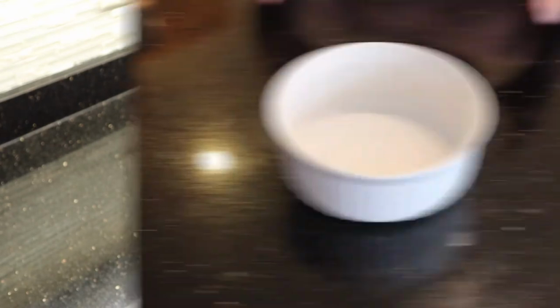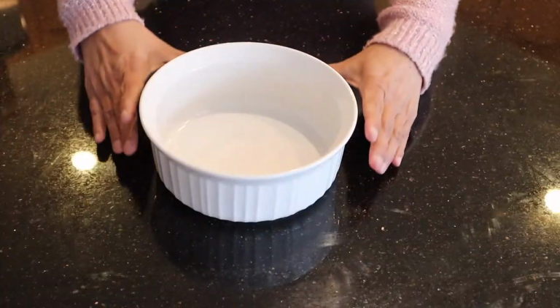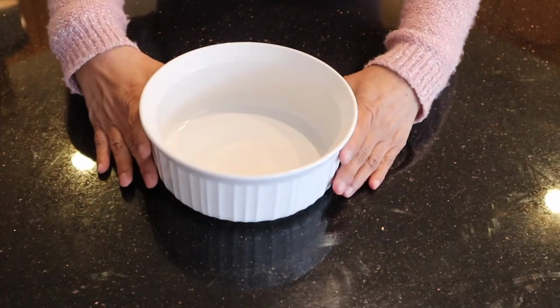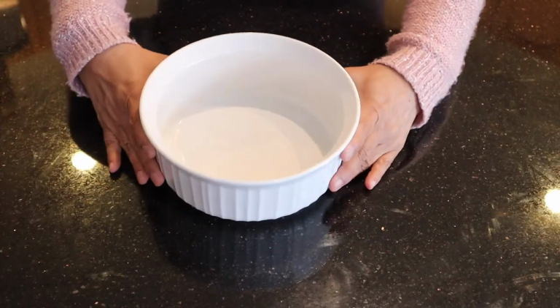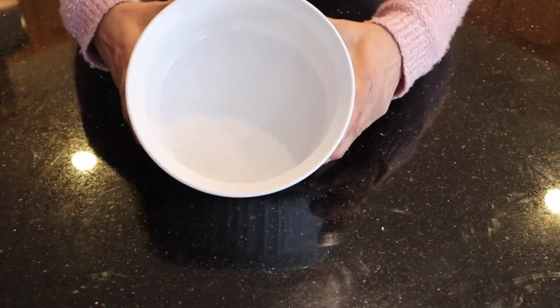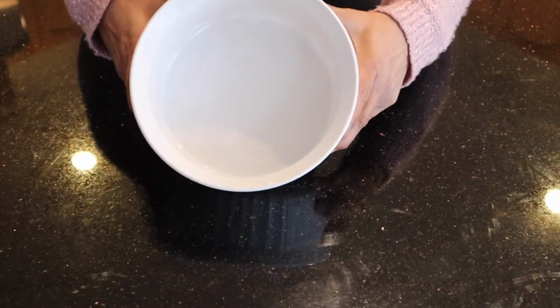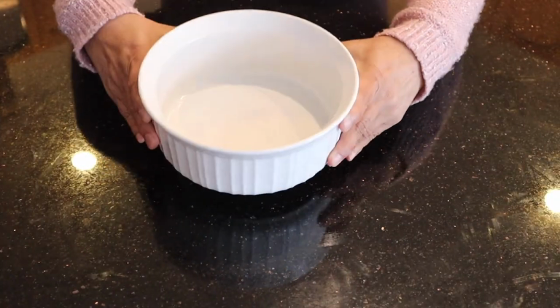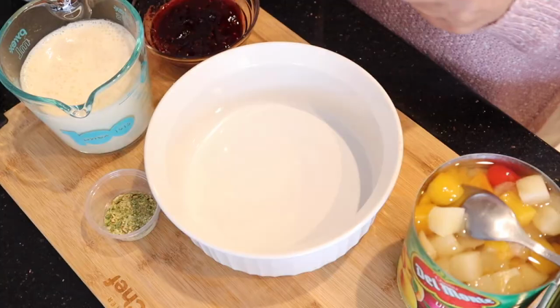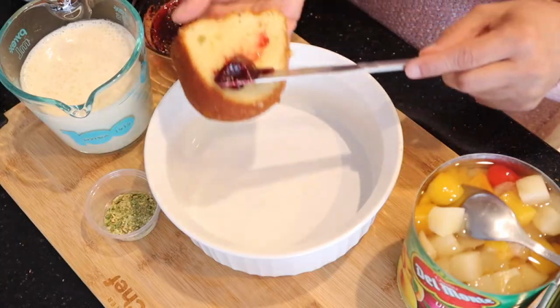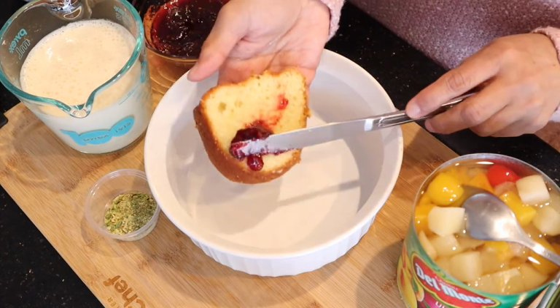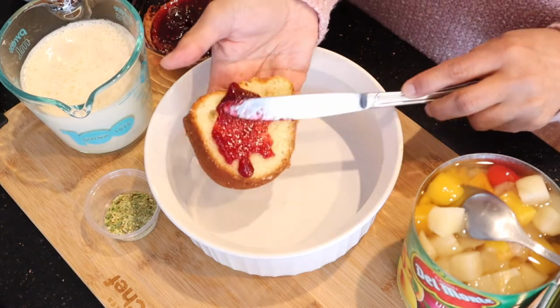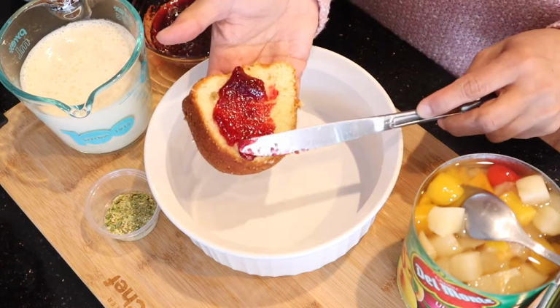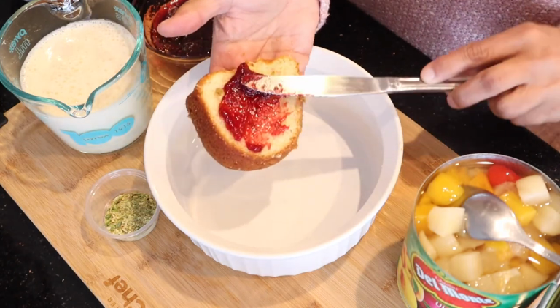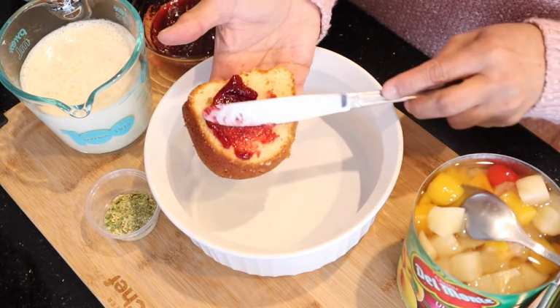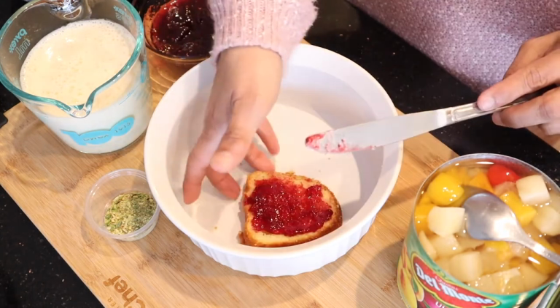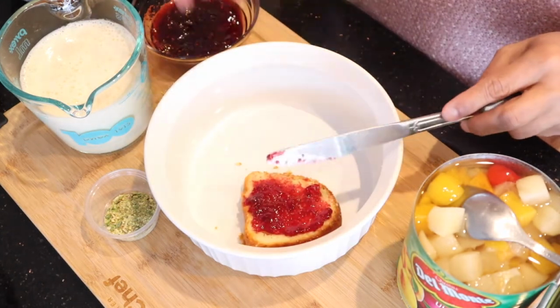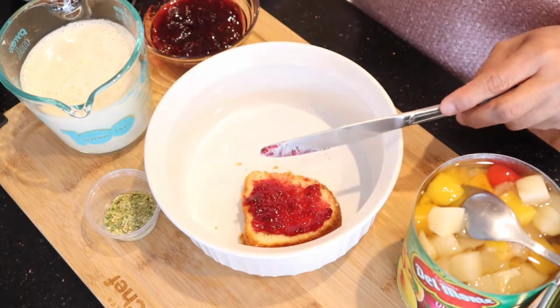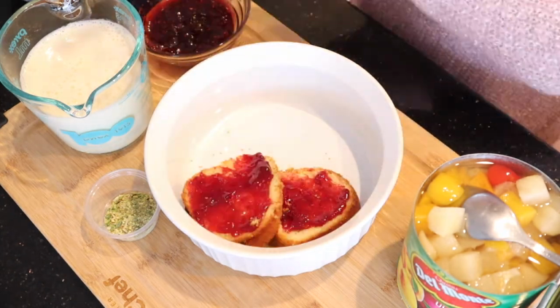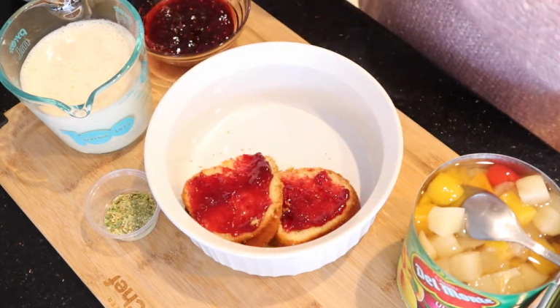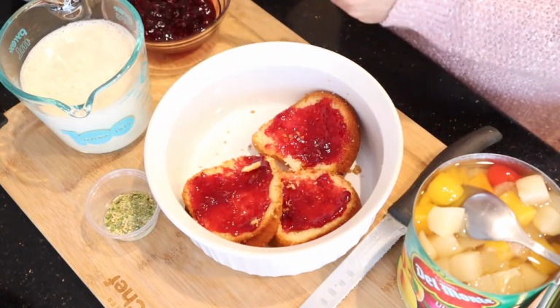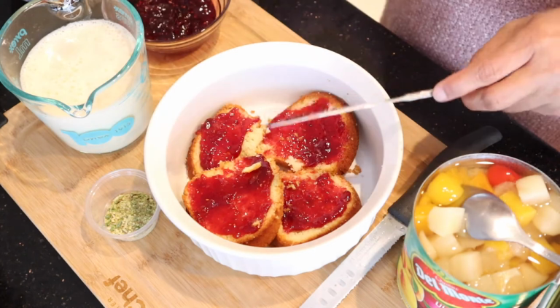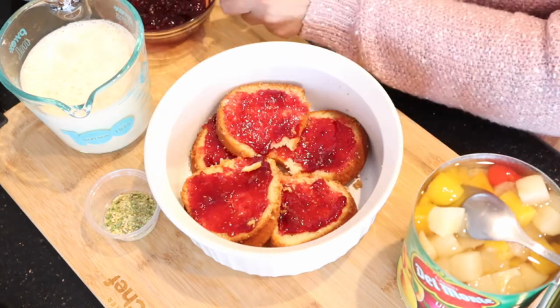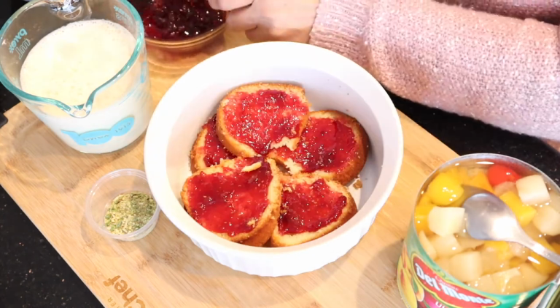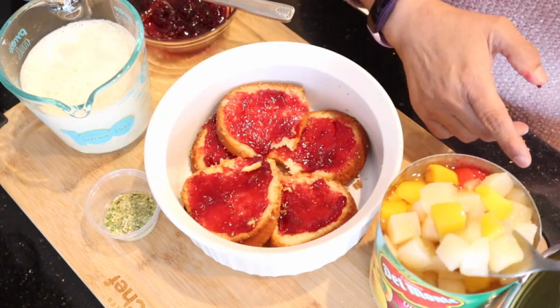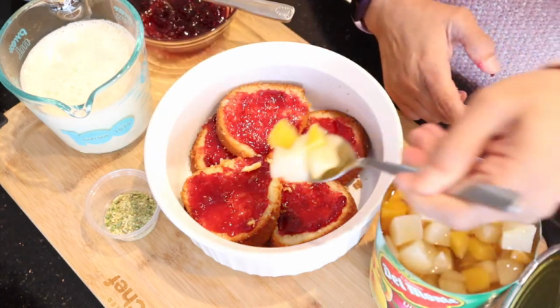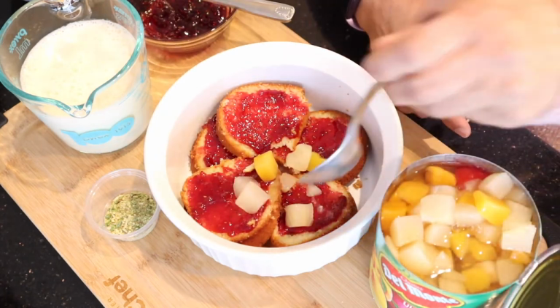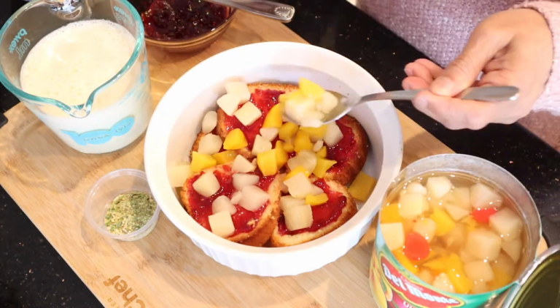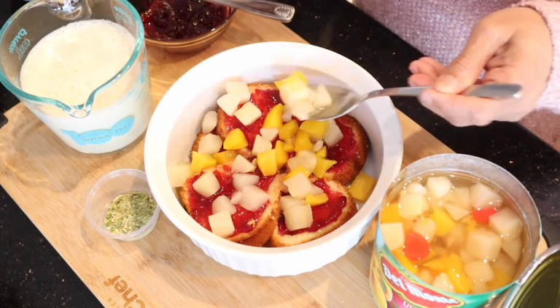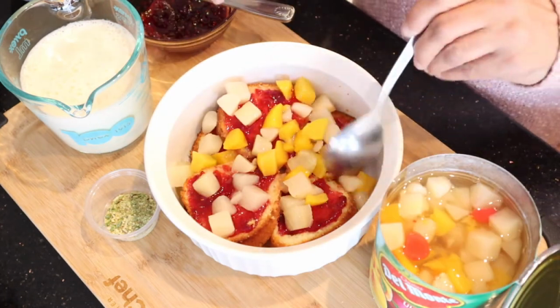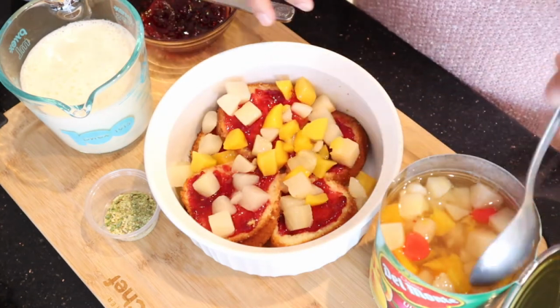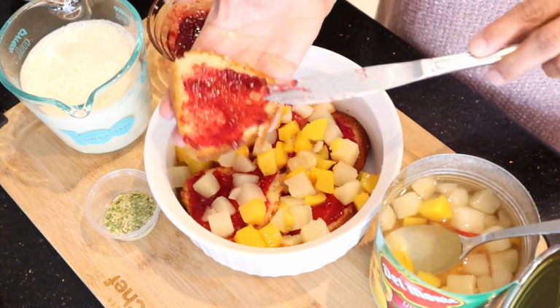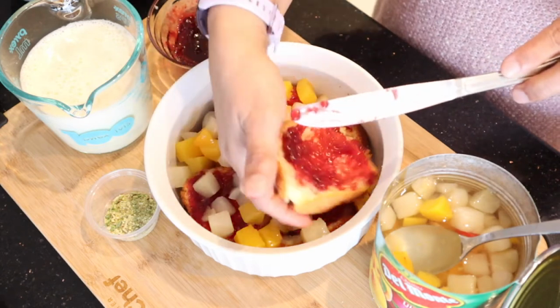To assemble the trifle you will need a large bowl. Prepare the cake by spreading the jam on one side and arrange them on the bottom. Place half the fruit cocktail and then a second layer of cake spread with jam.